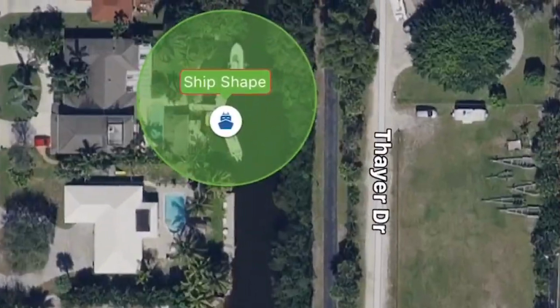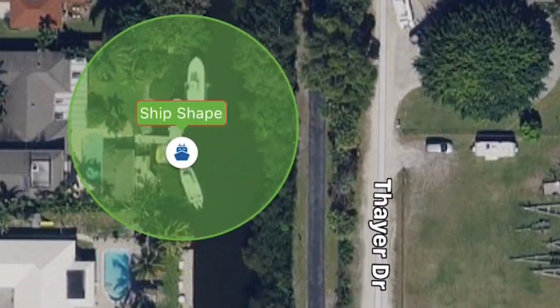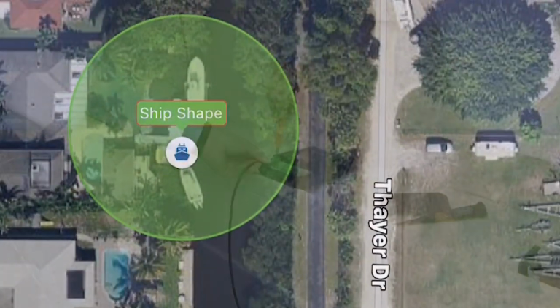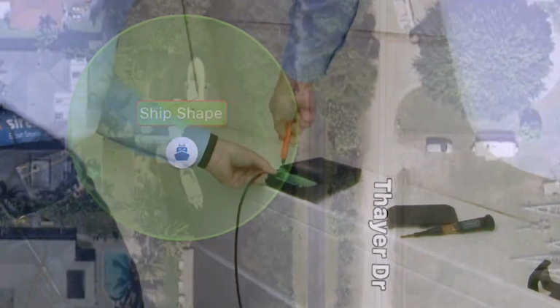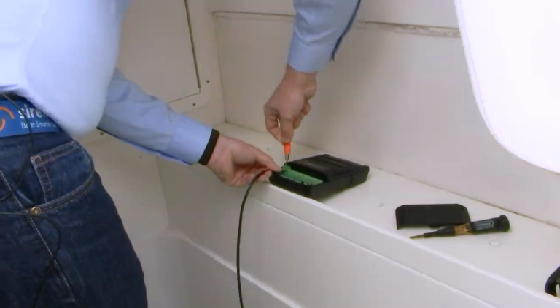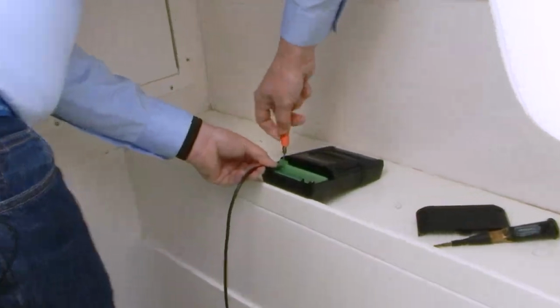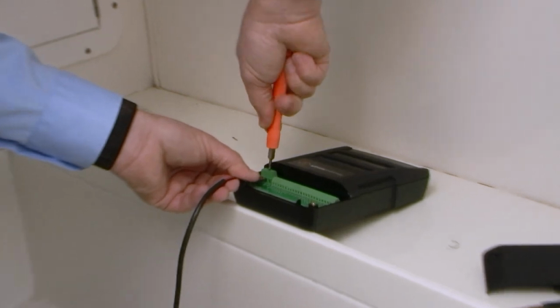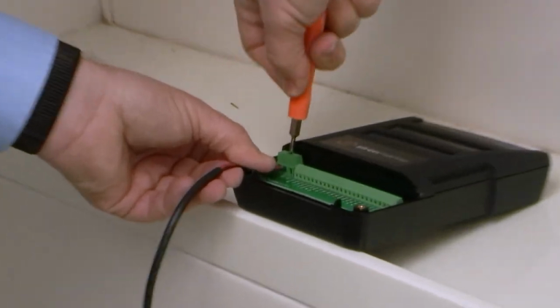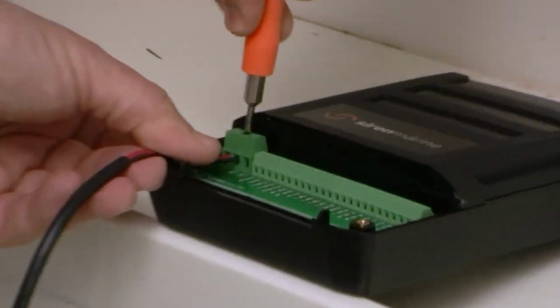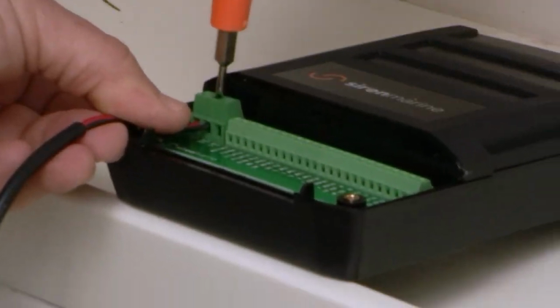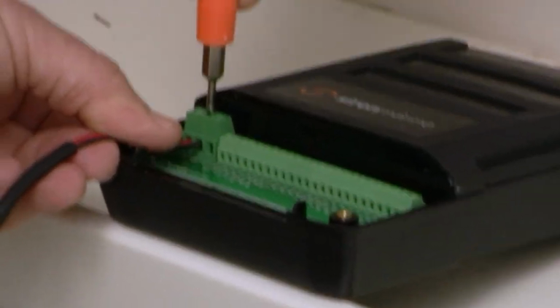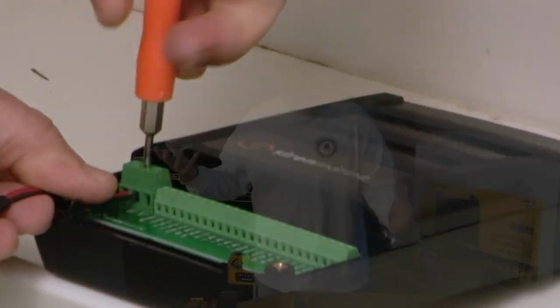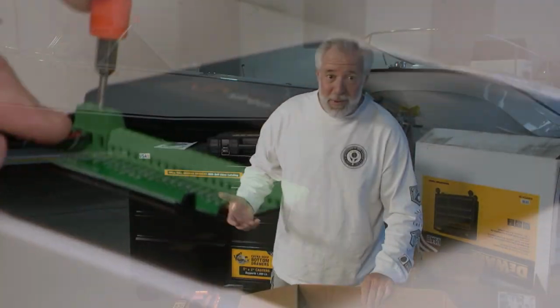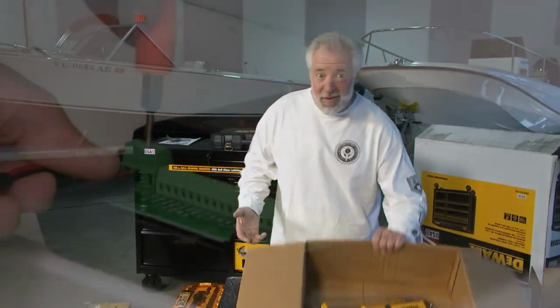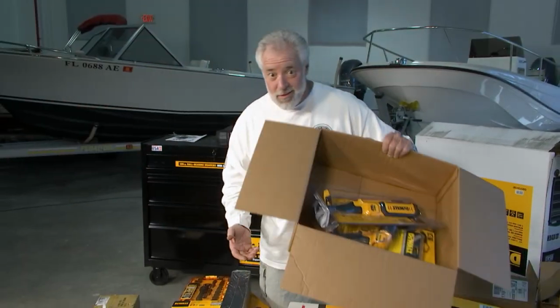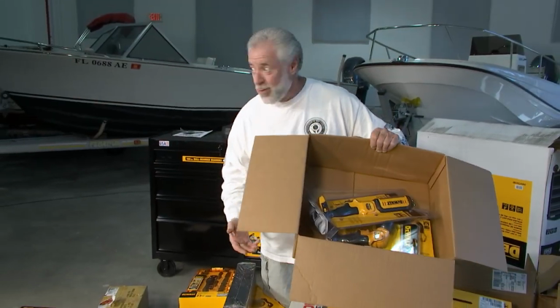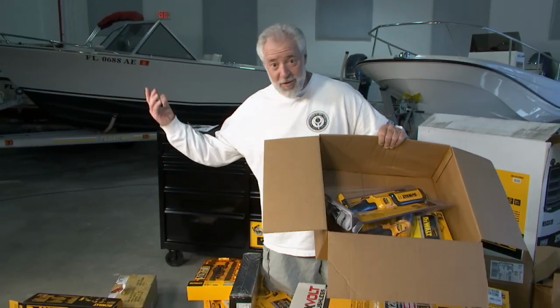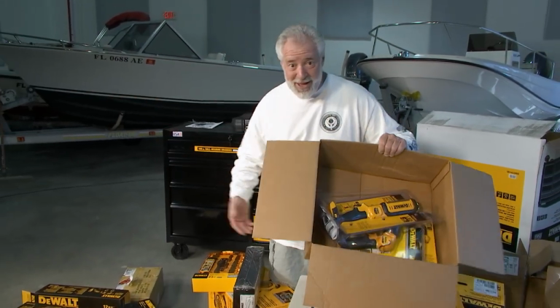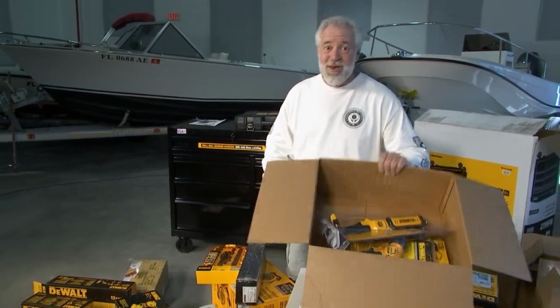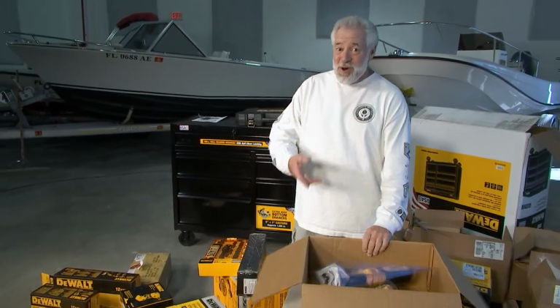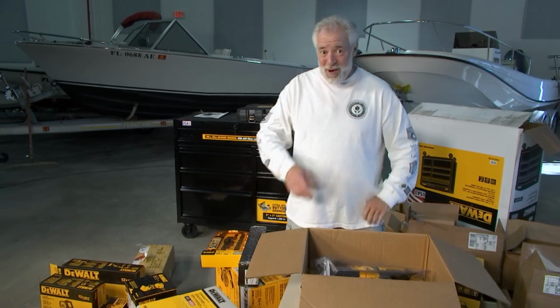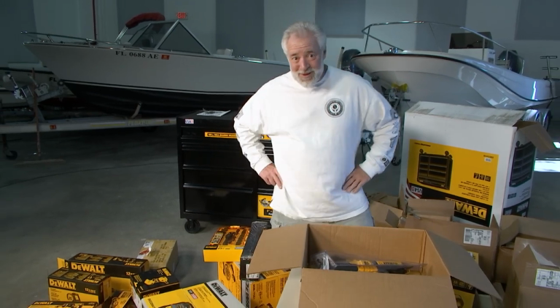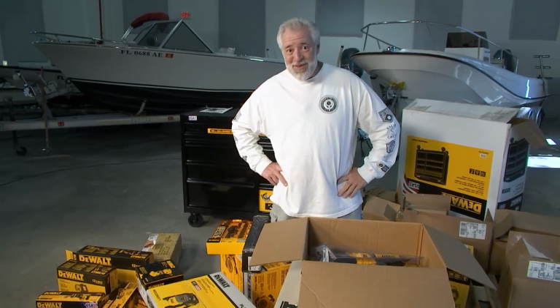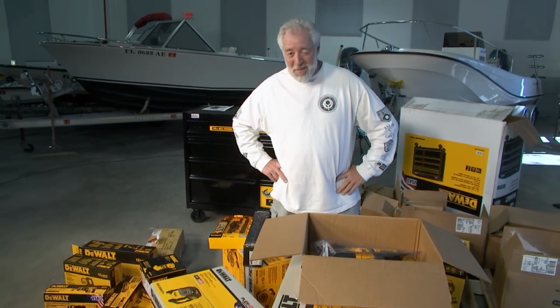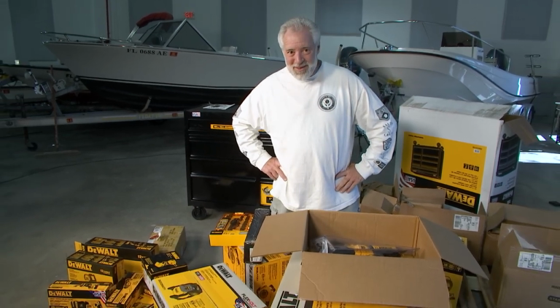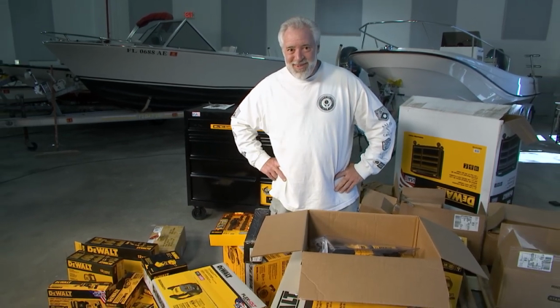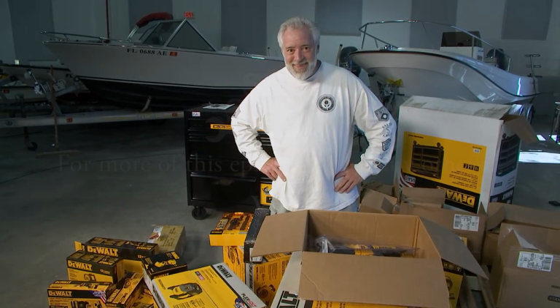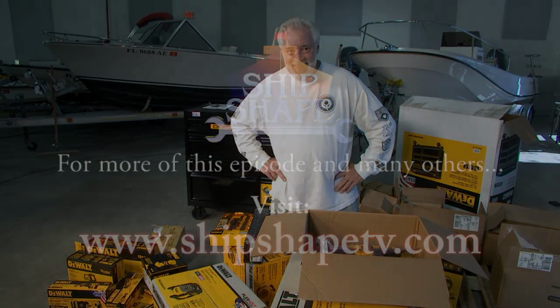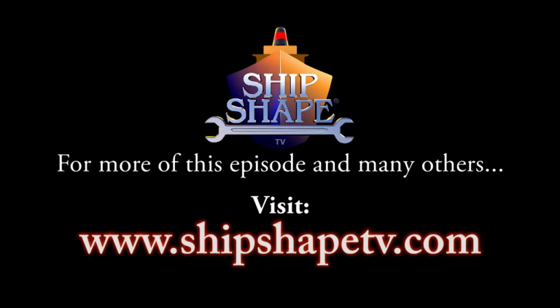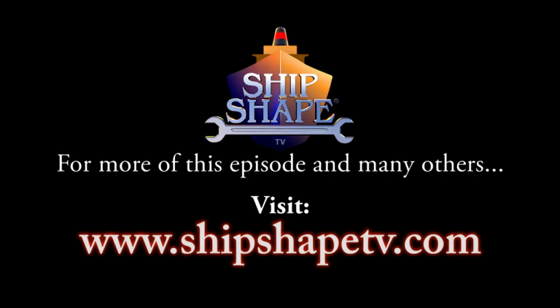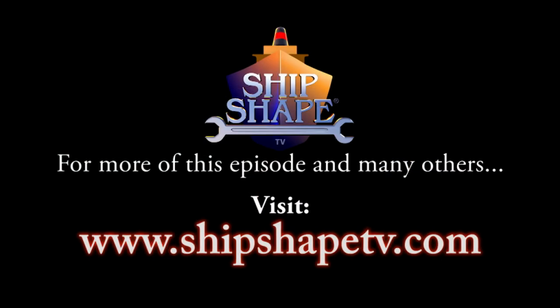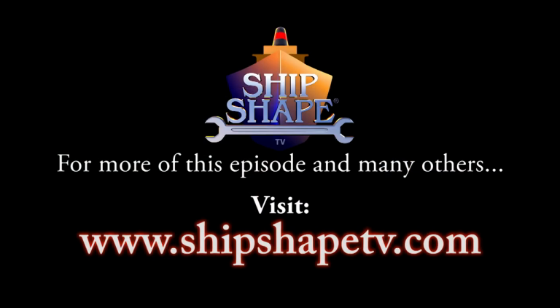But before we get into this new technology, we have to acknowledge all the fabulous companies, like DeWalt and everybody else, who help make Ship Shape TV possible. We'll see you next time. Bye.